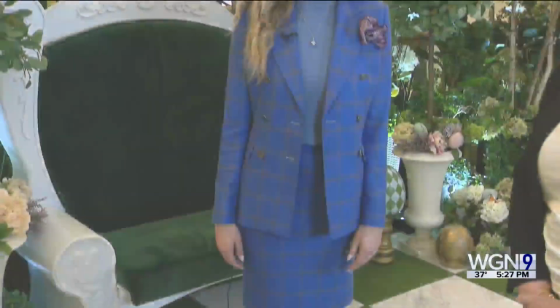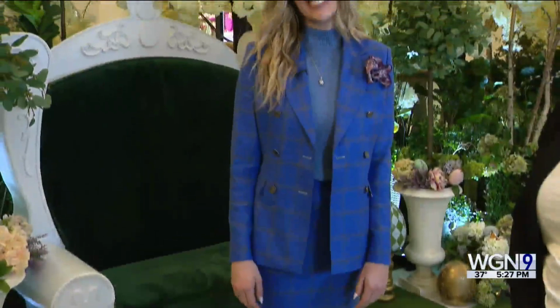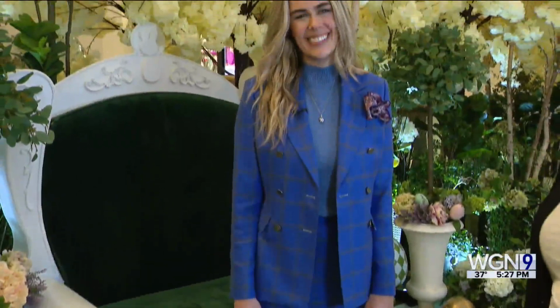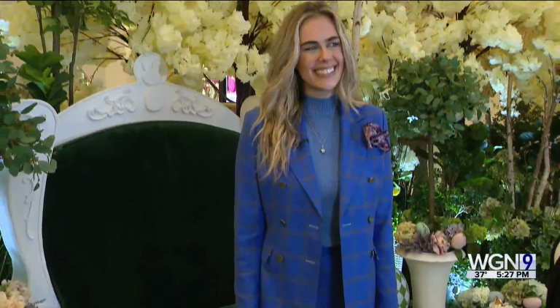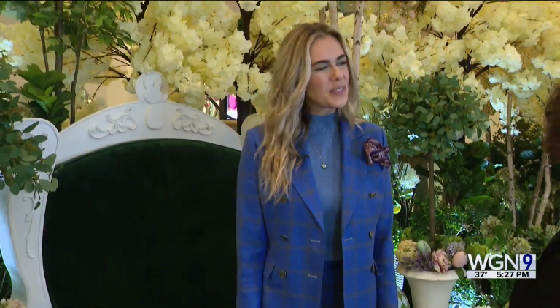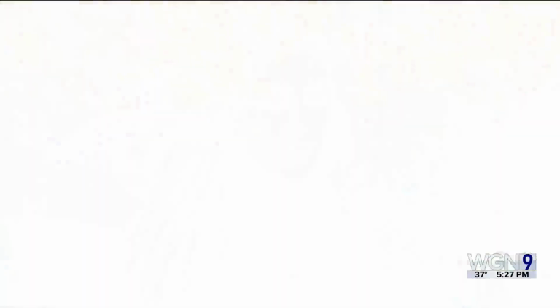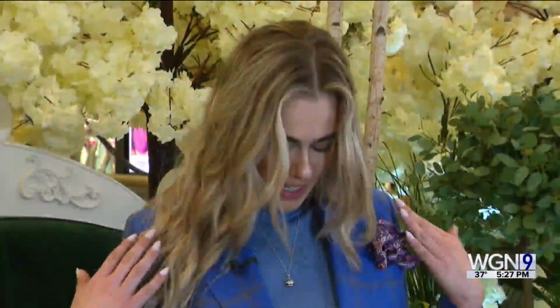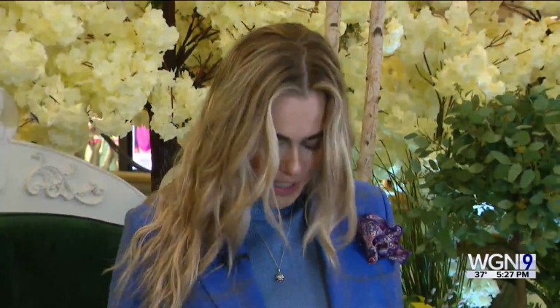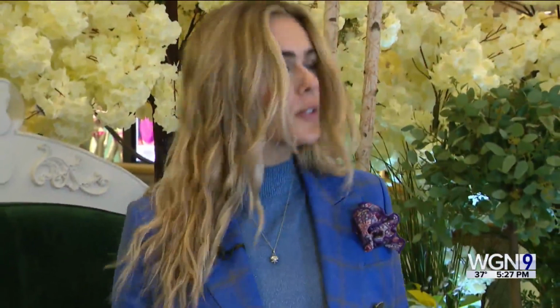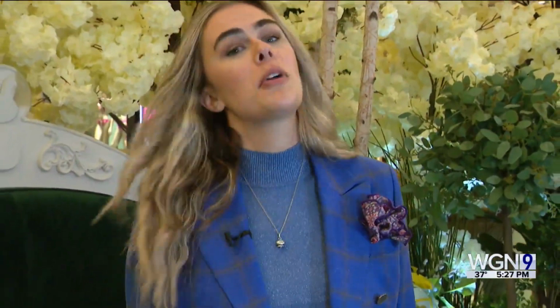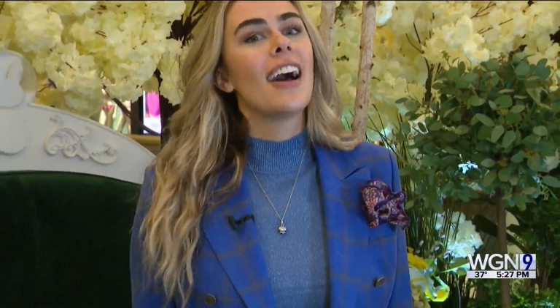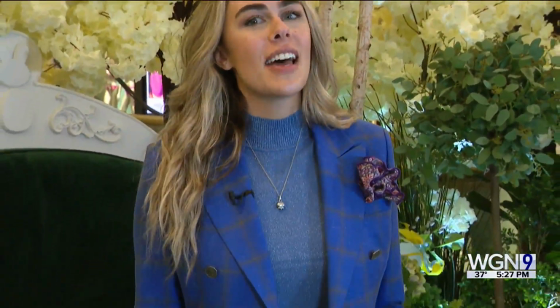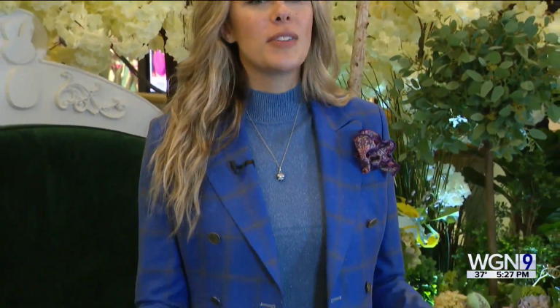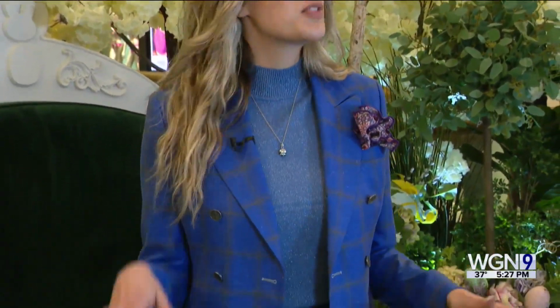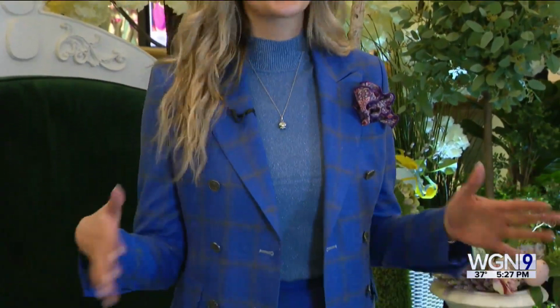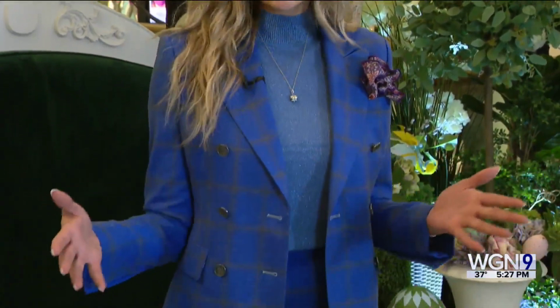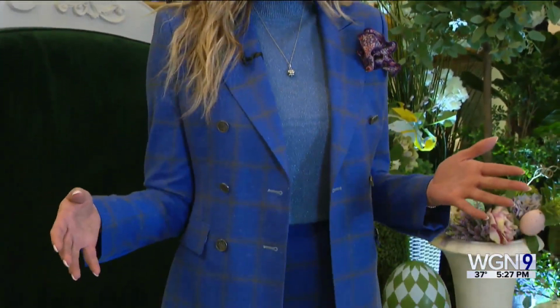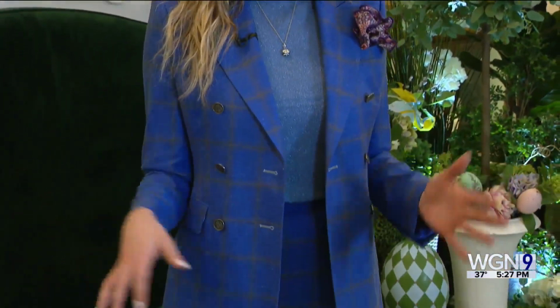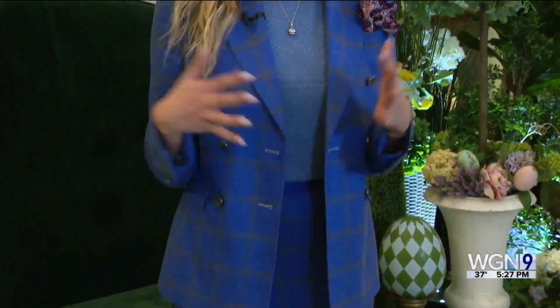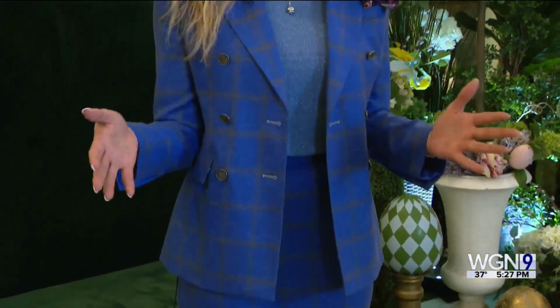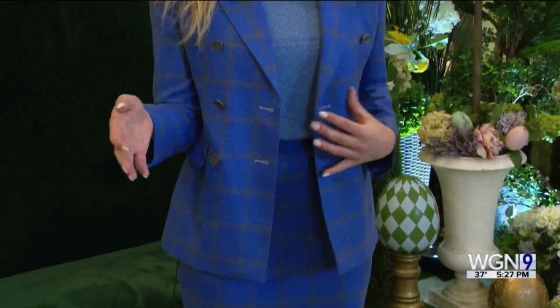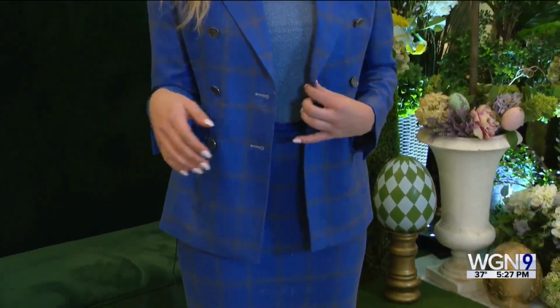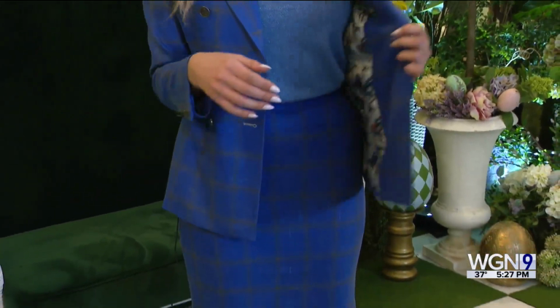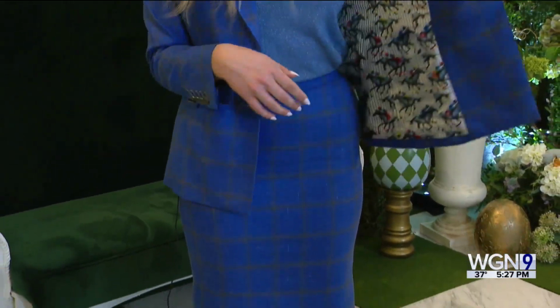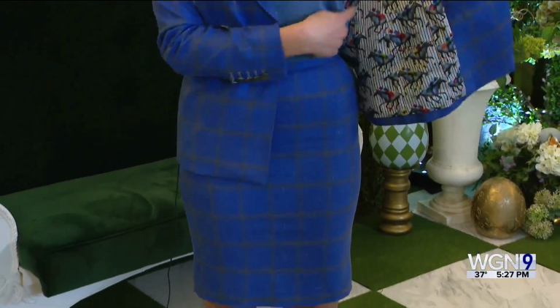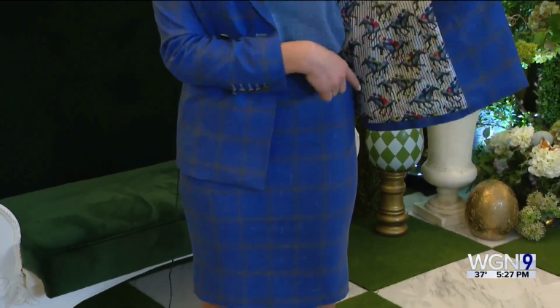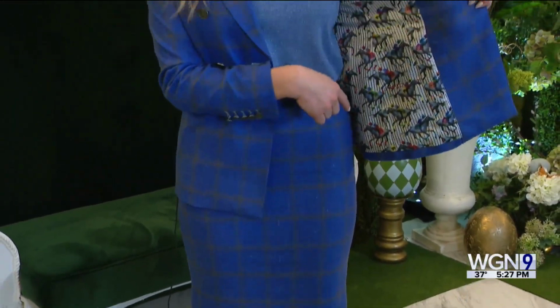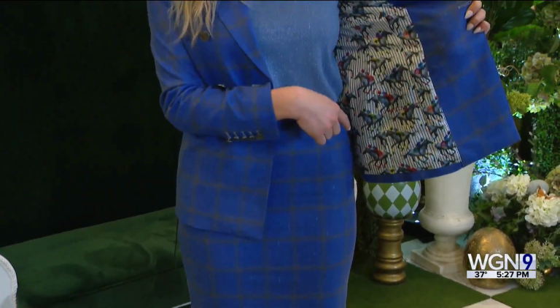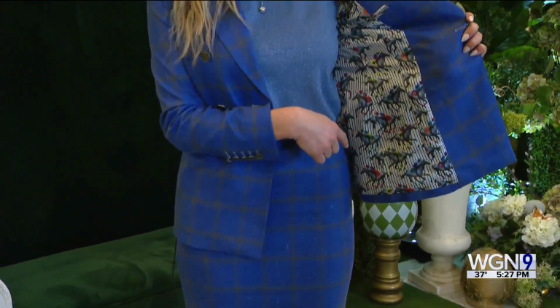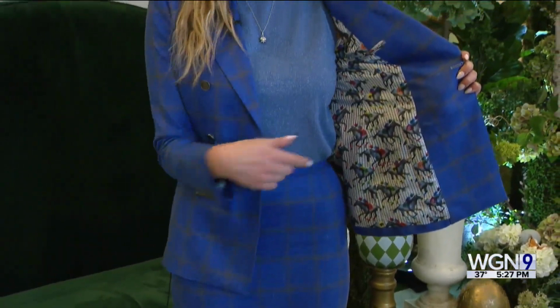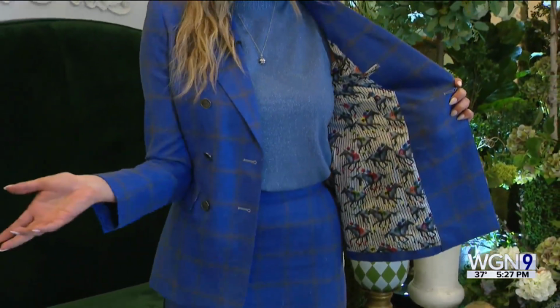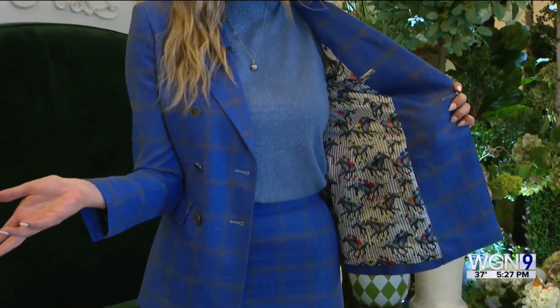And for the ladies, suits are back. This is a custom suit from Provenance. Suits are really coming back into style — there are tons of fun patterns, and look at this crazy lining inside for a little pop of fun.